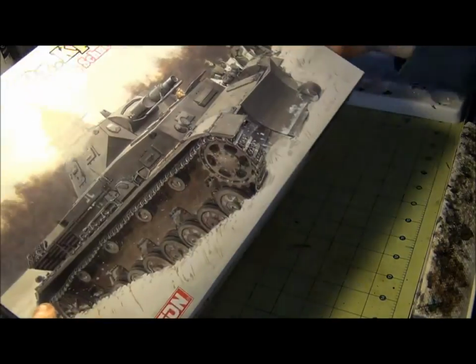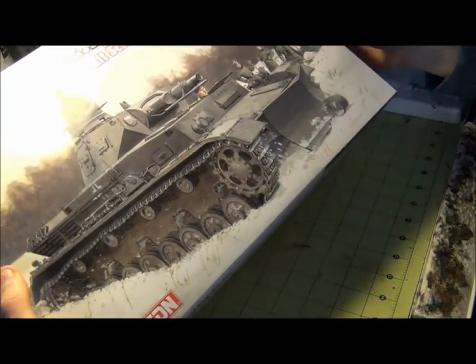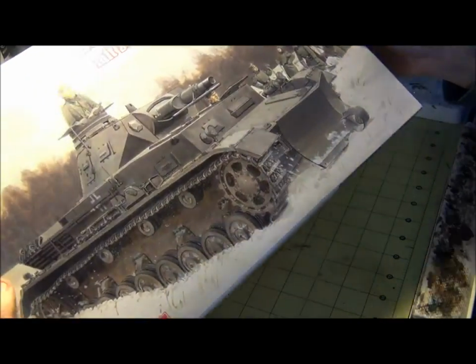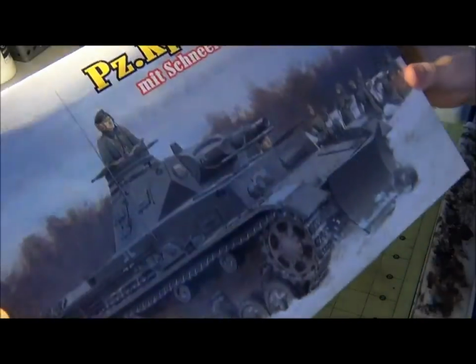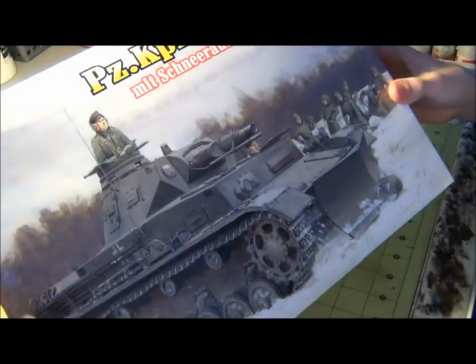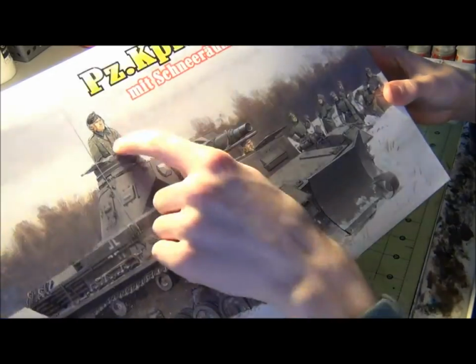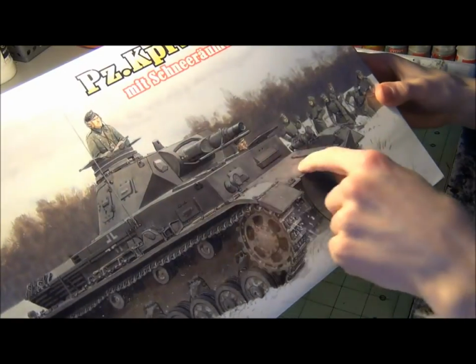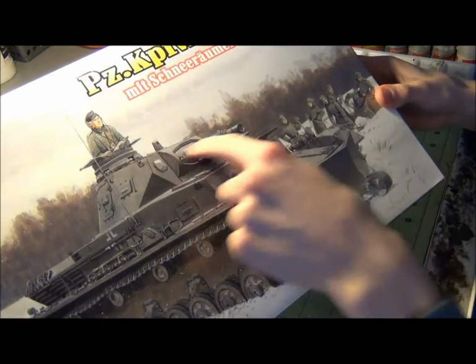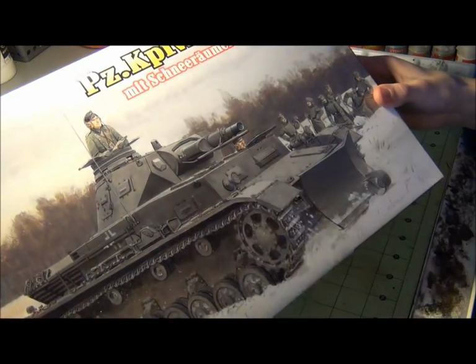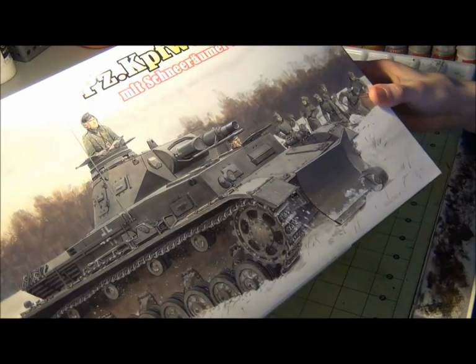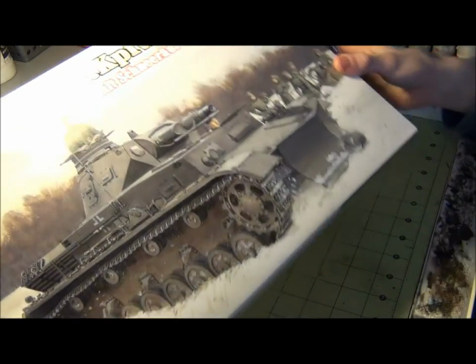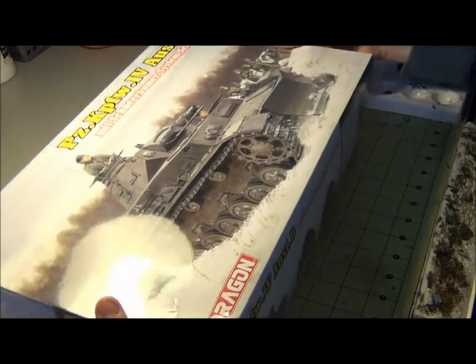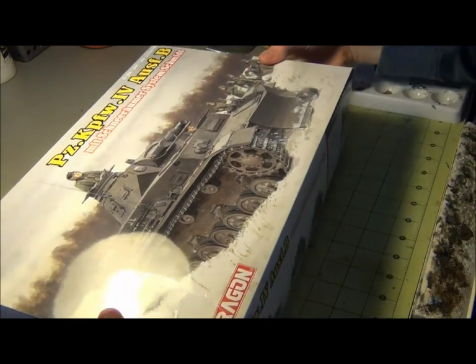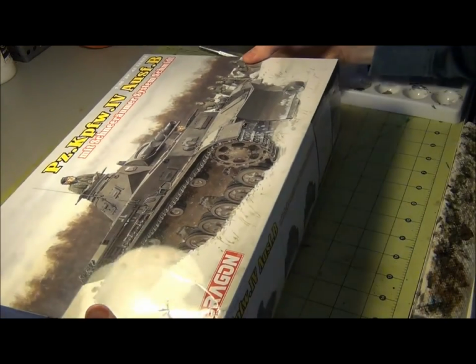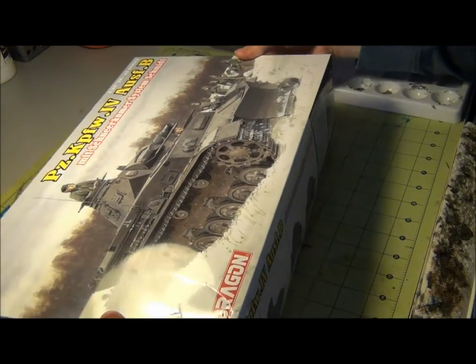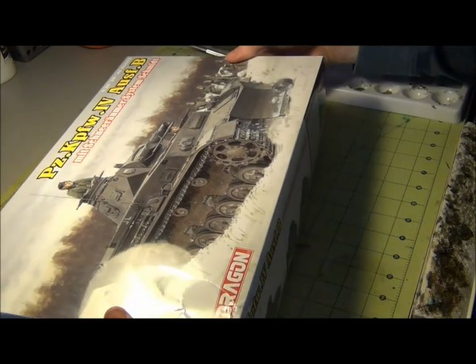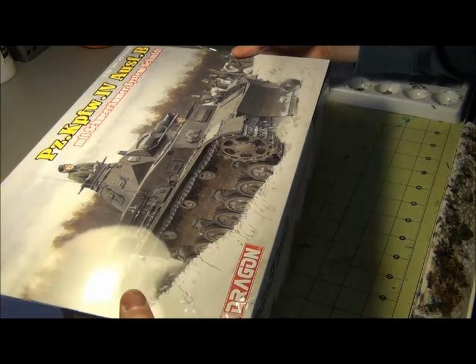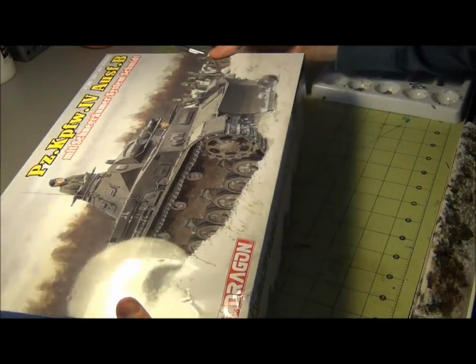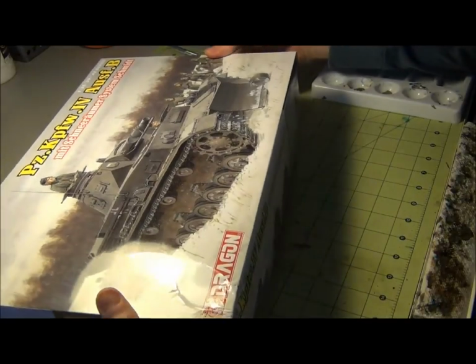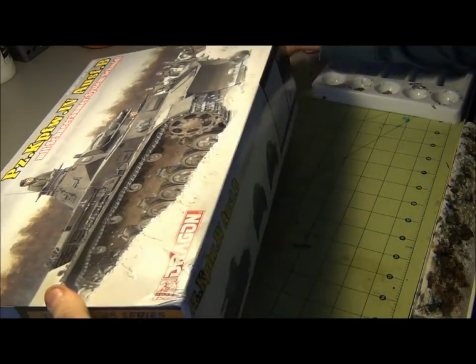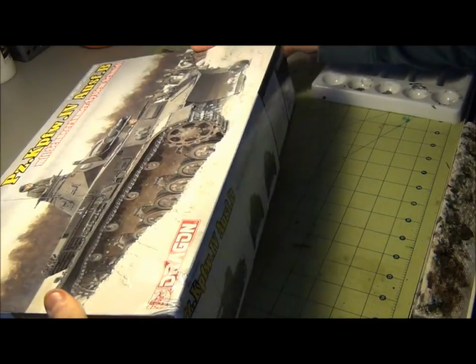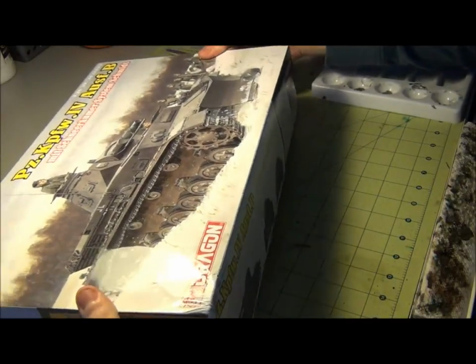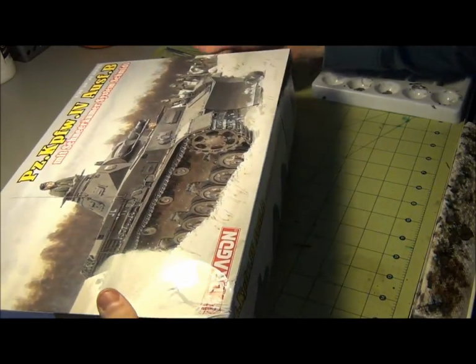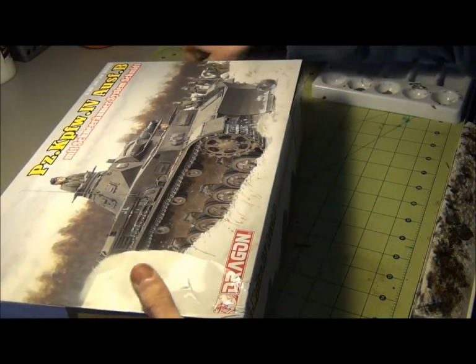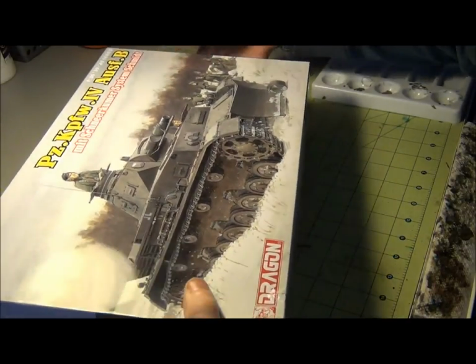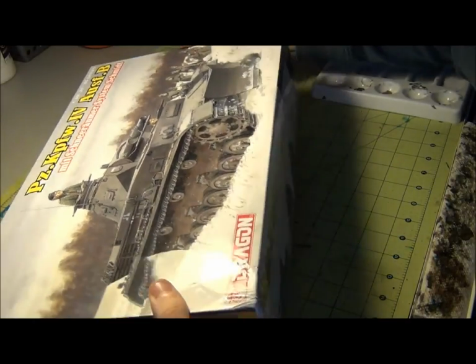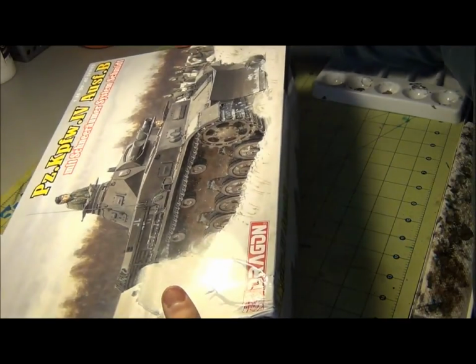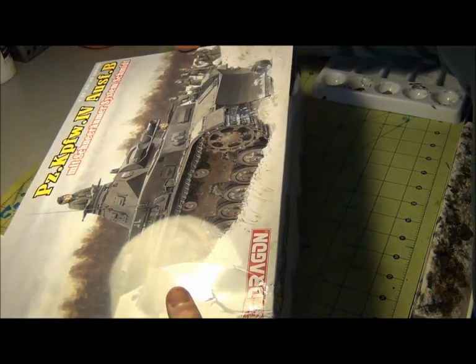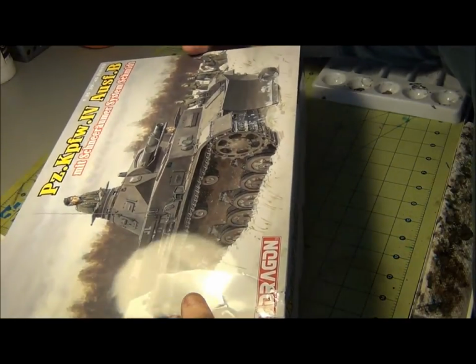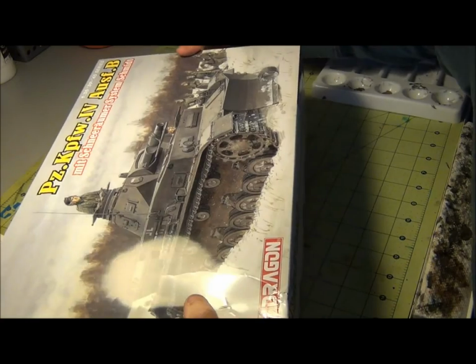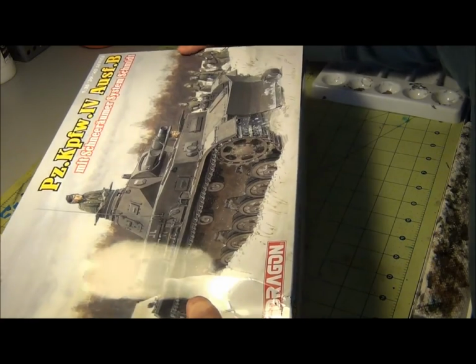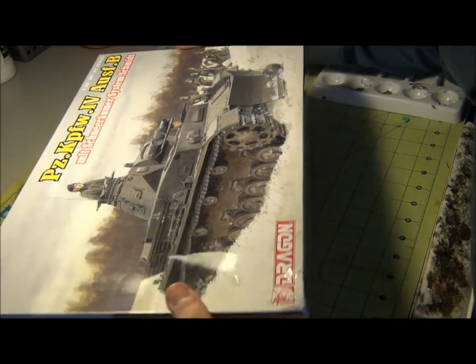The box art is pretty good, I like it. But once again there are no figures in this kit — I'm quite certain Dragon don't usually put figures in their kits unless it's one of those Cyber Hobby kits that's like a bonus pack.